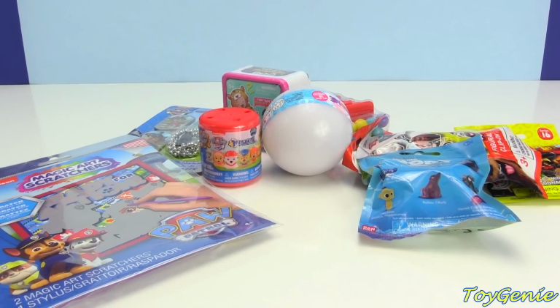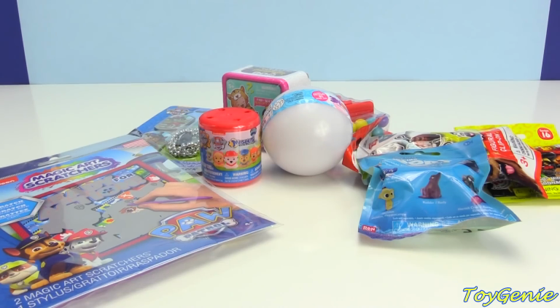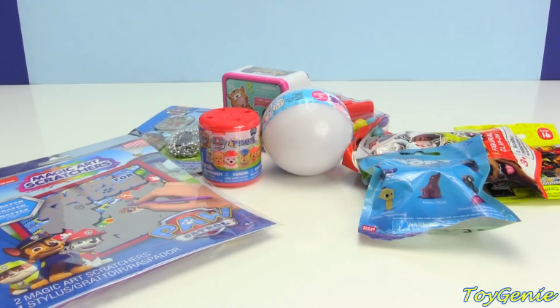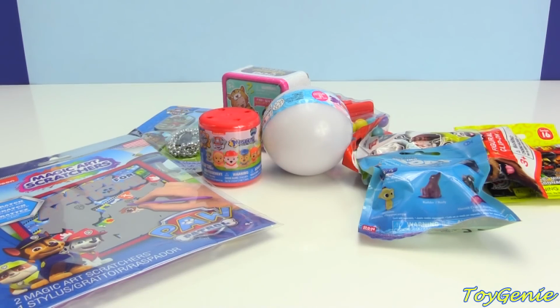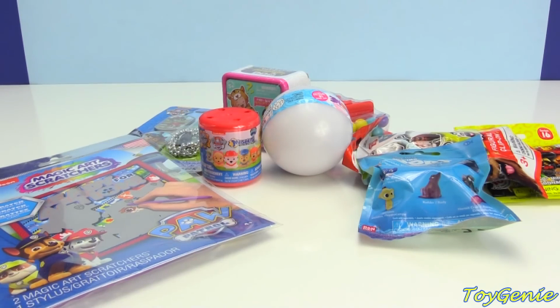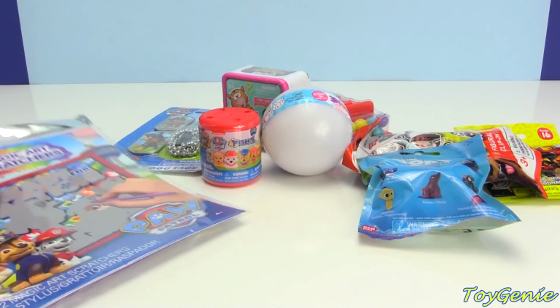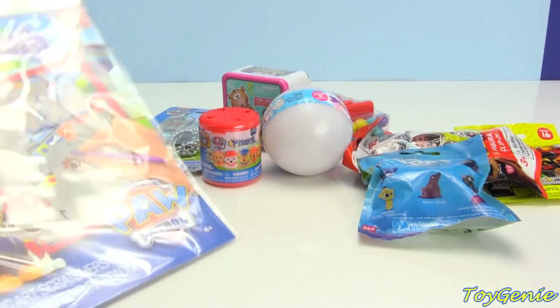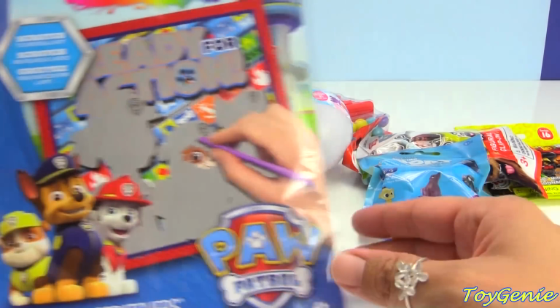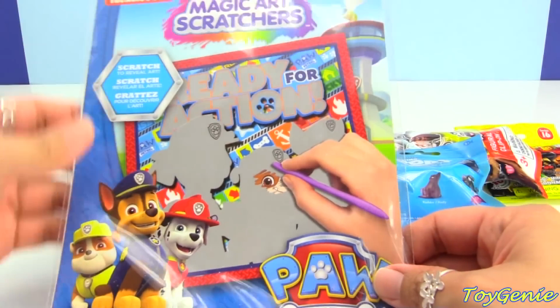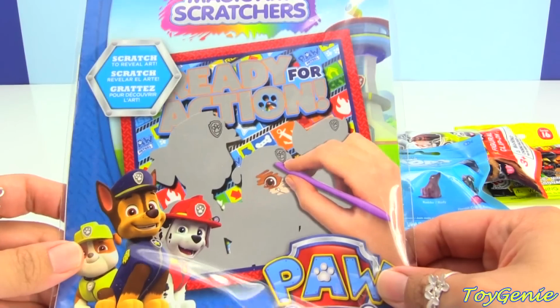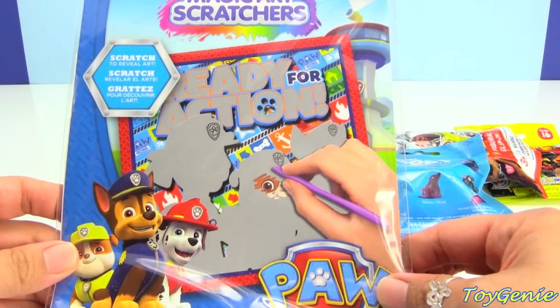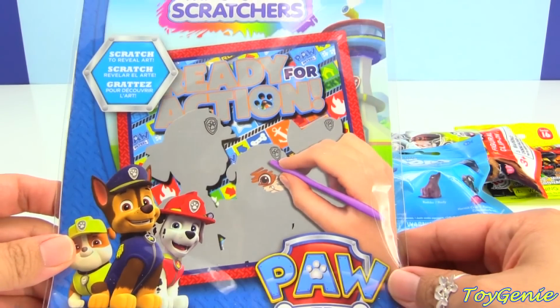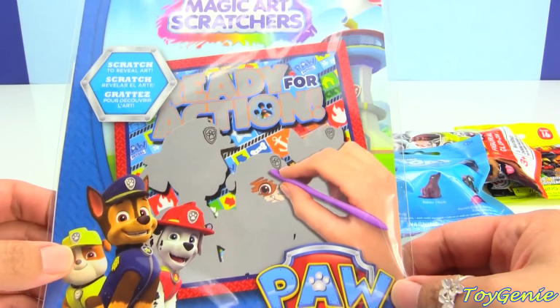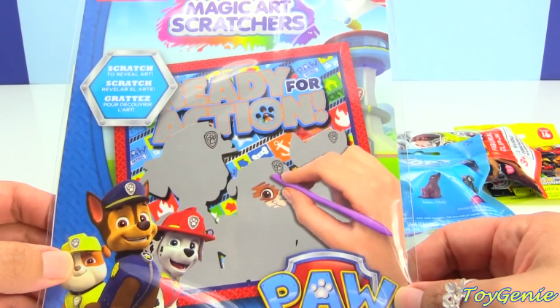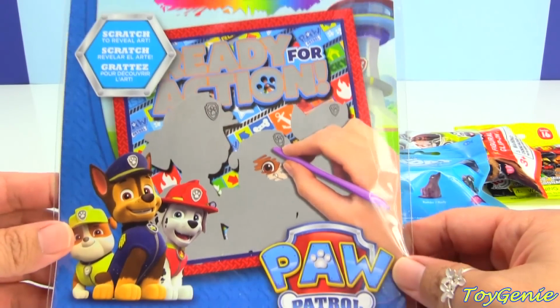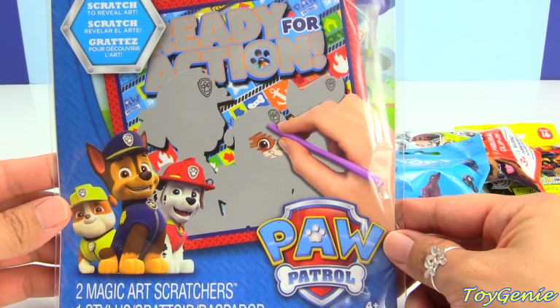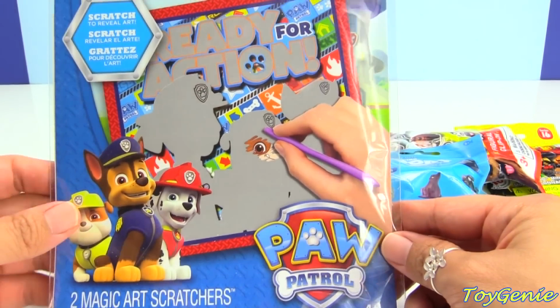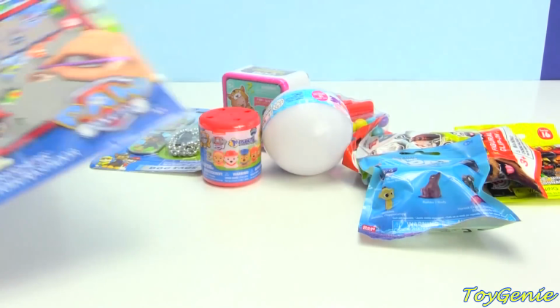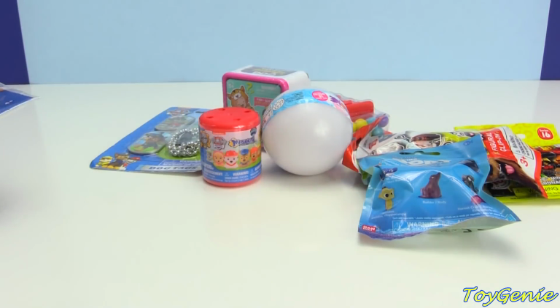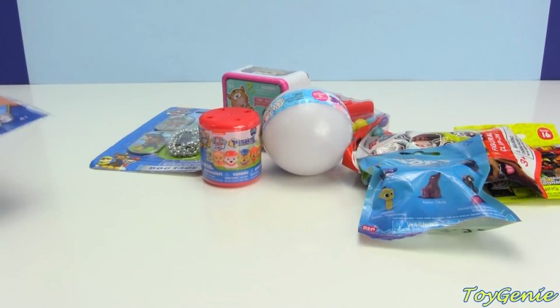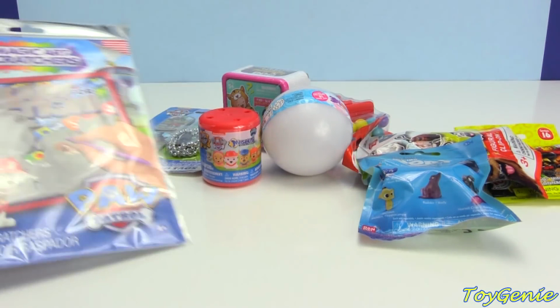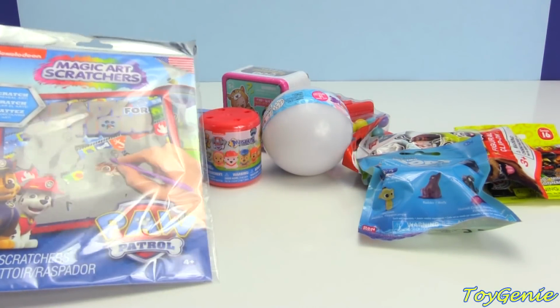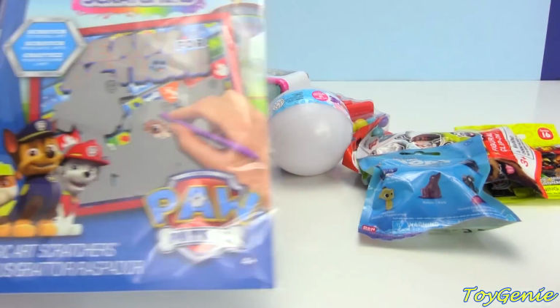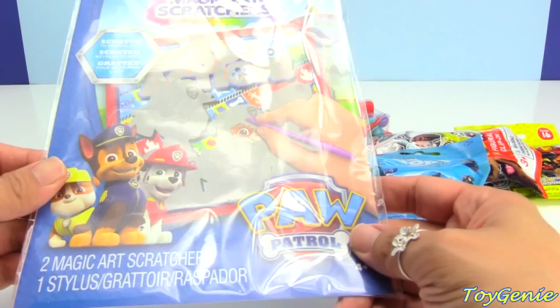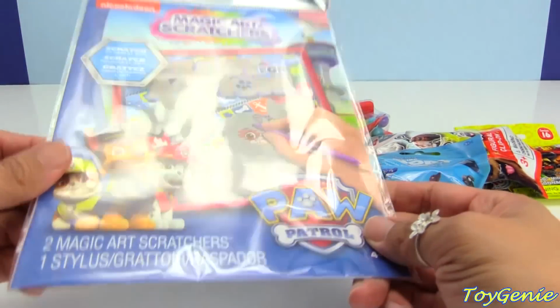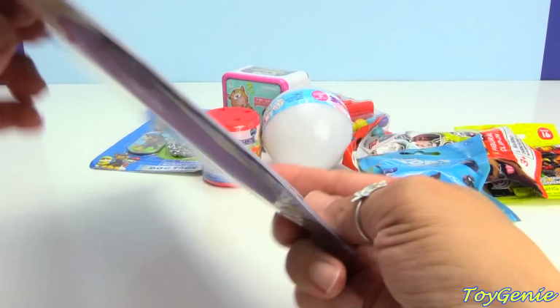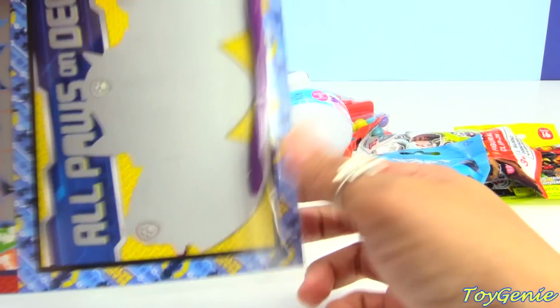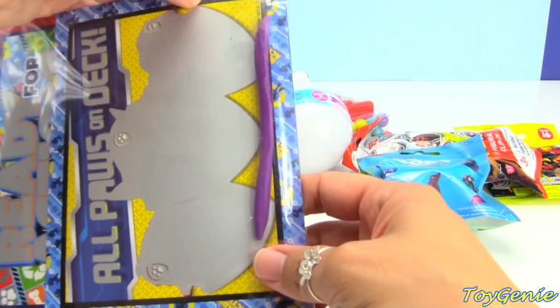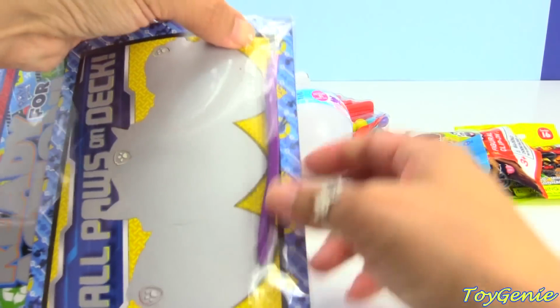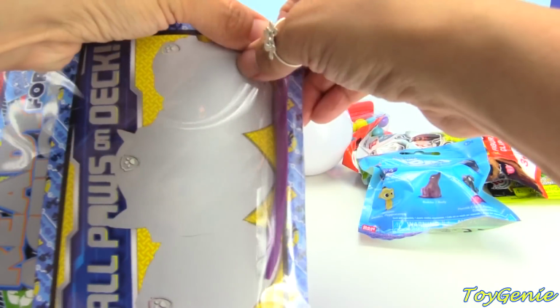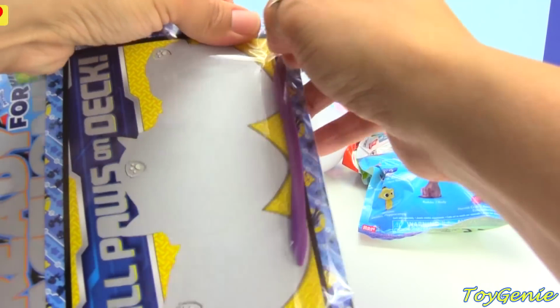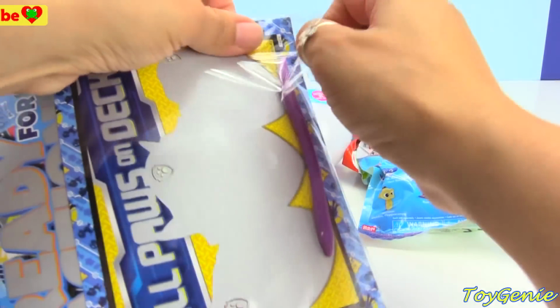Hey guys, this is Toy Genie here, and today we have a Paw Patrol Magic Art Scratchers. This looks super, super fun. Plus, we have a bunch of surprises. So let's open up this one first and scratch it out.